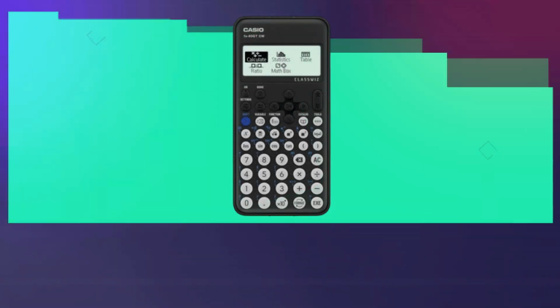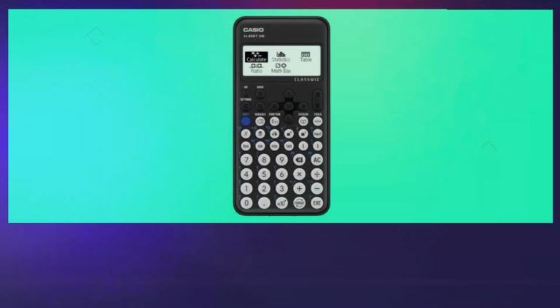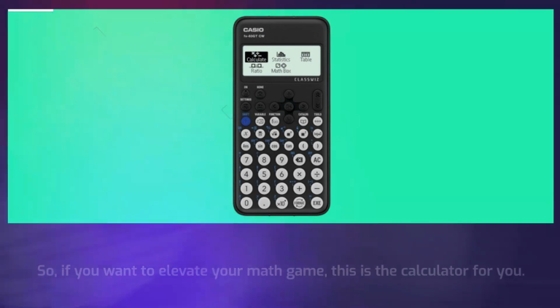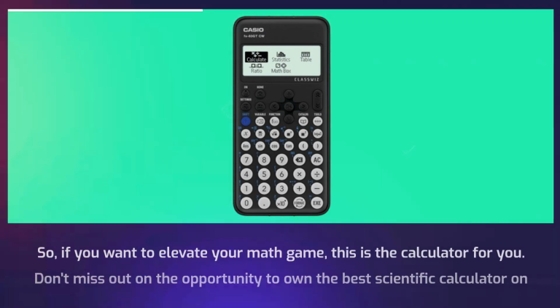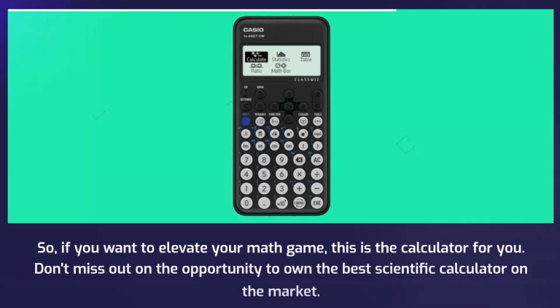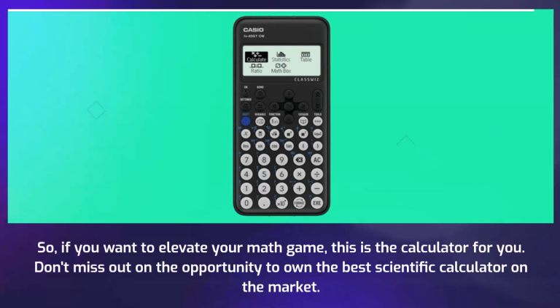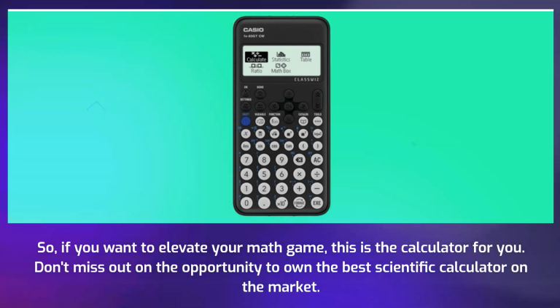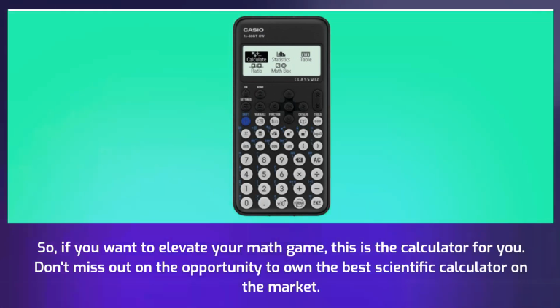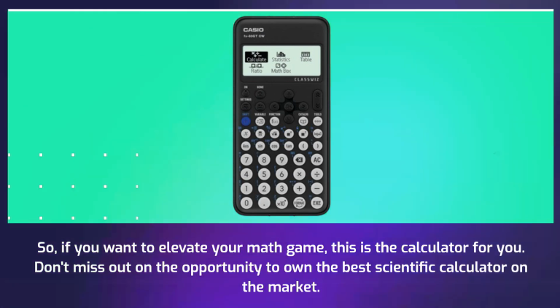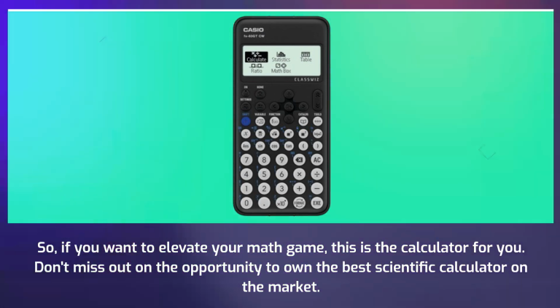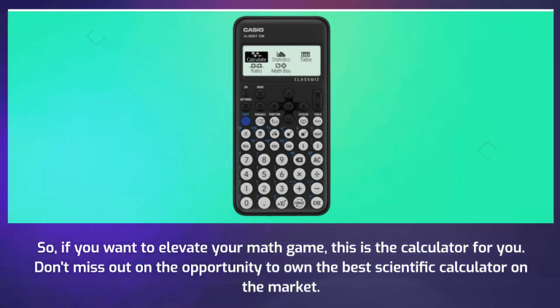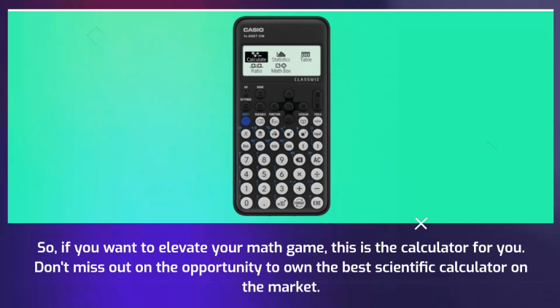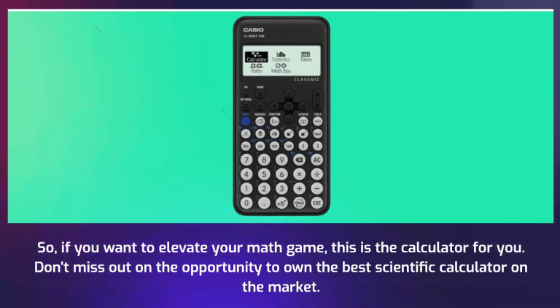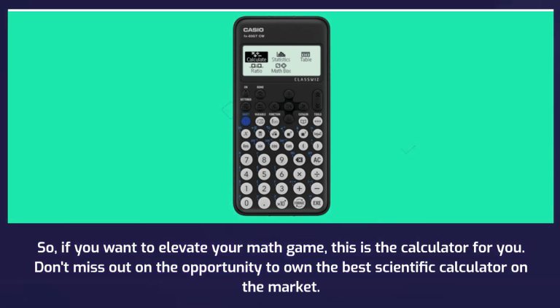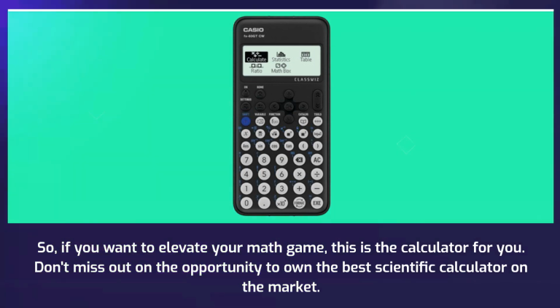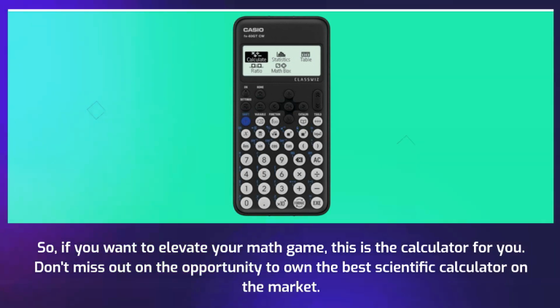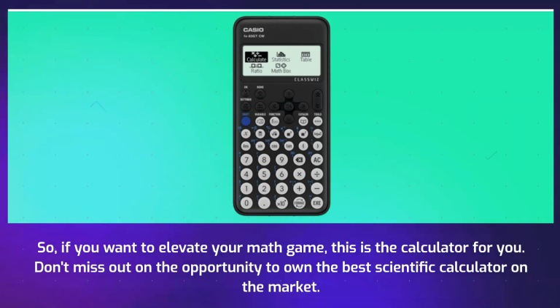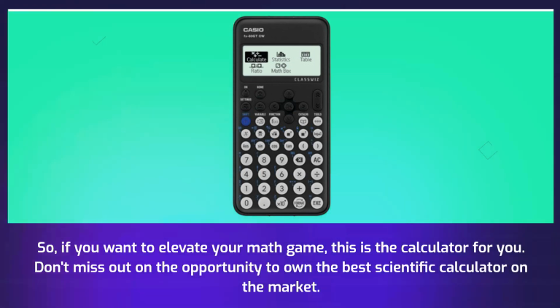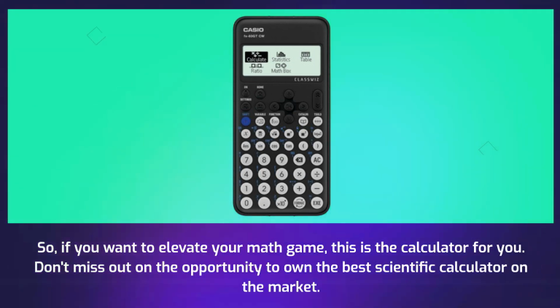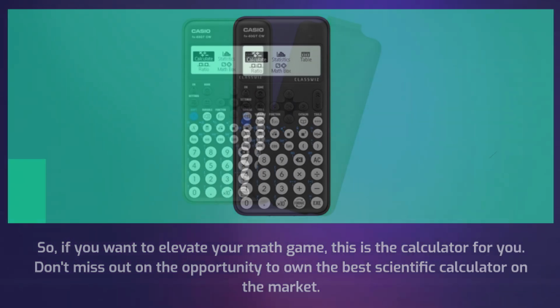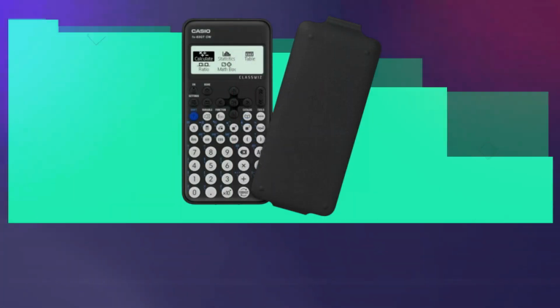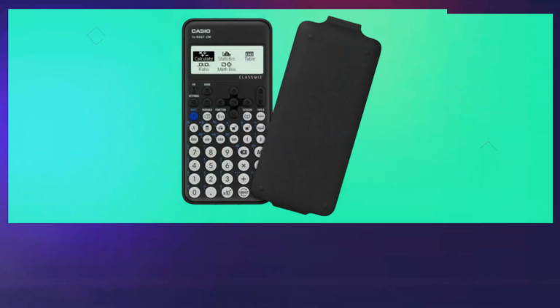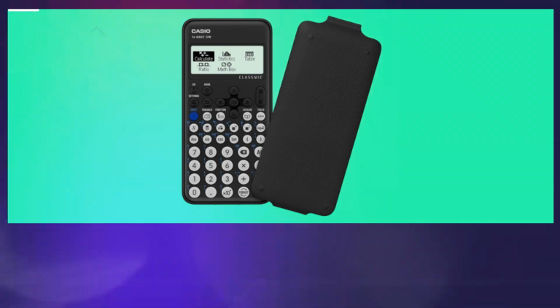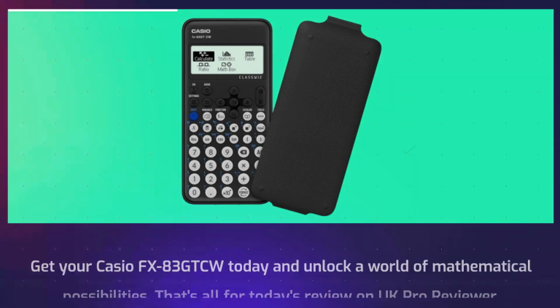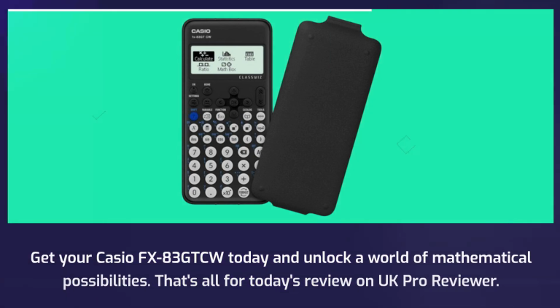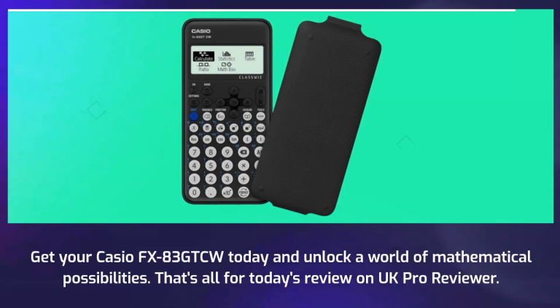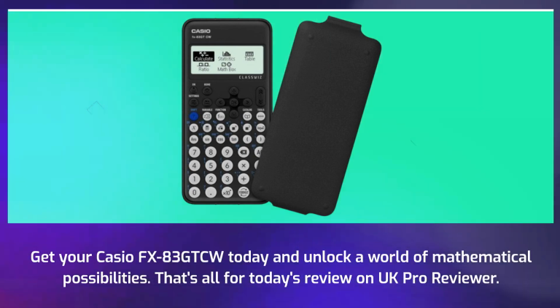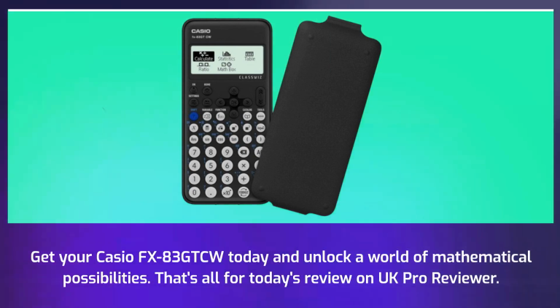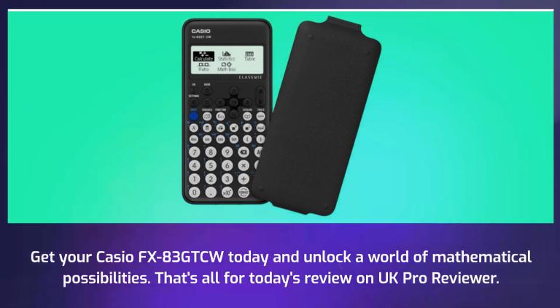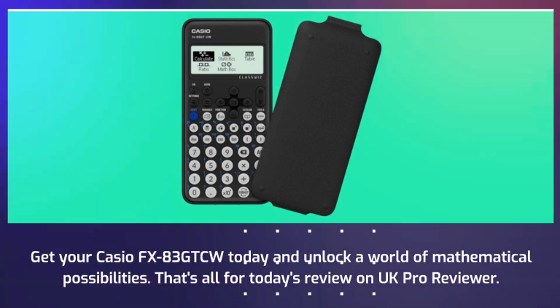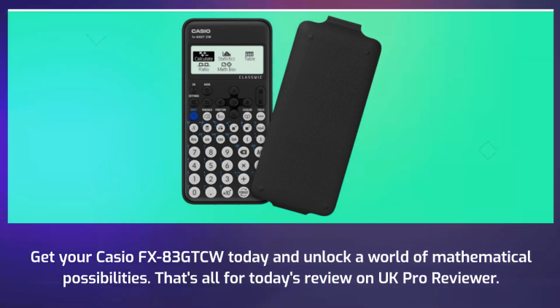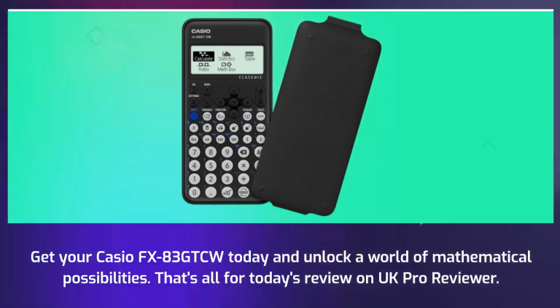So if you want to elevate your math game, this is the calculator for you. Don't miss out on the opportunity to own the best scientific calculator on the market. Get your Casio FX83GTCW today and unlock a world of mathematical possibilities.